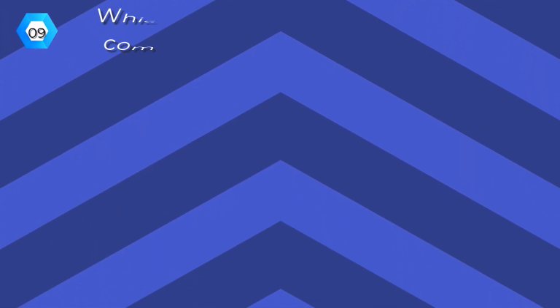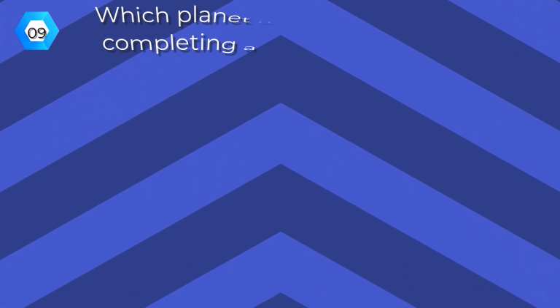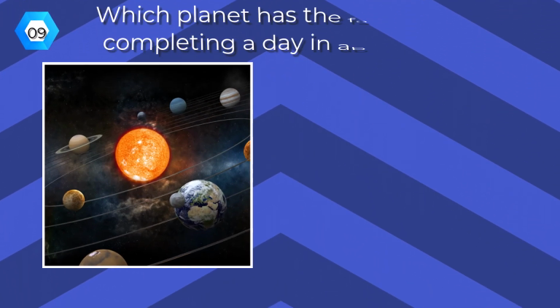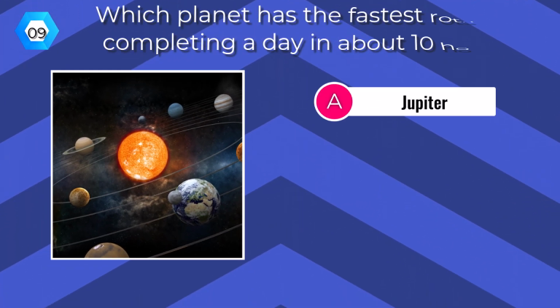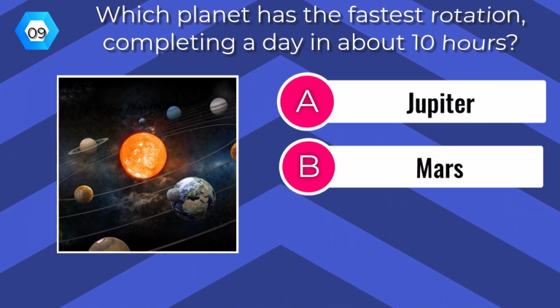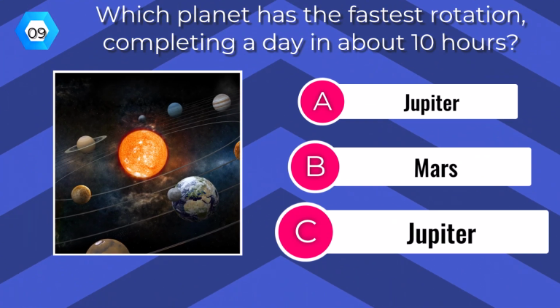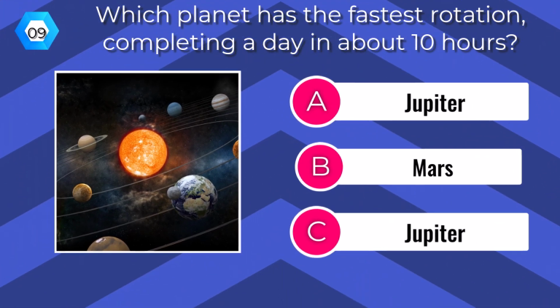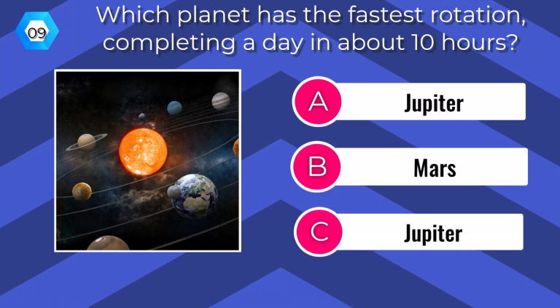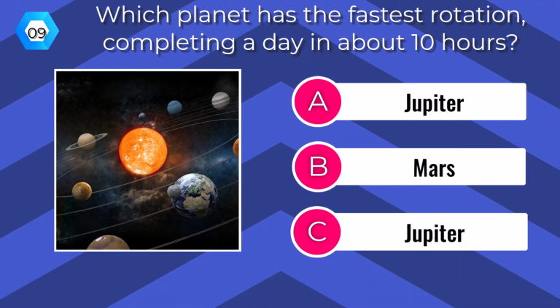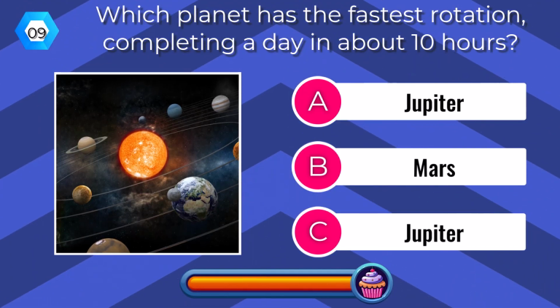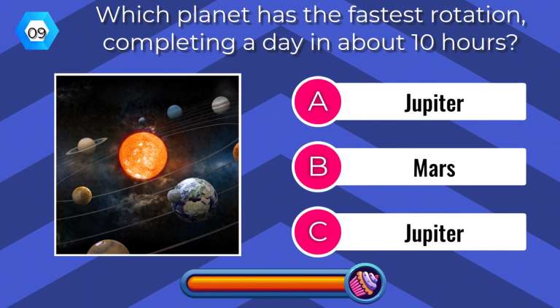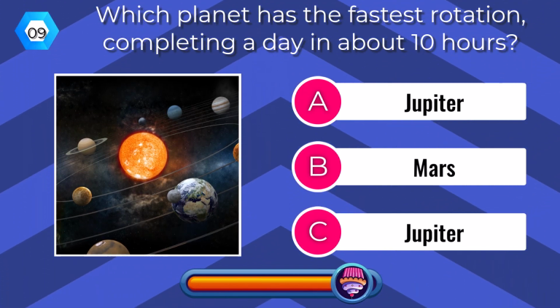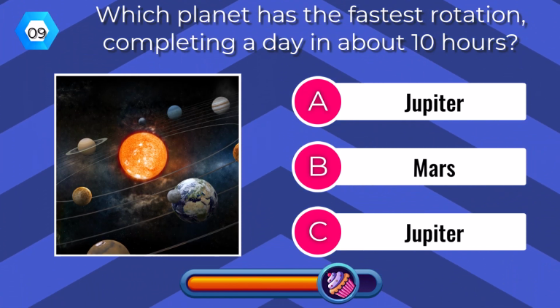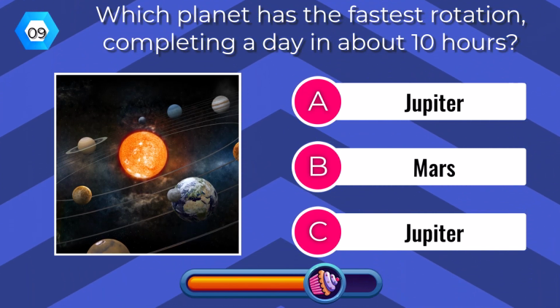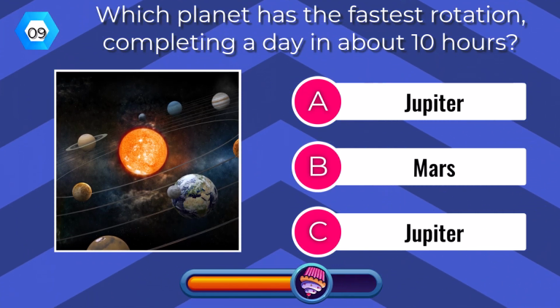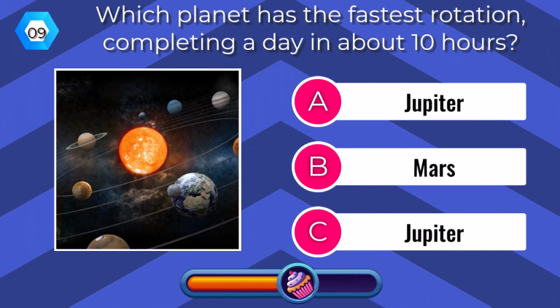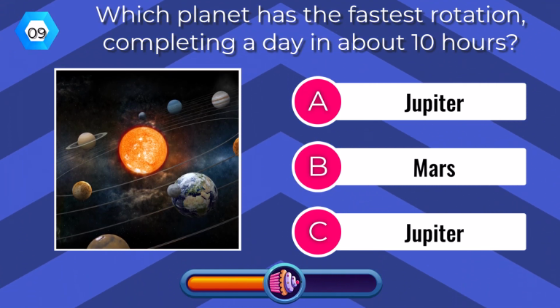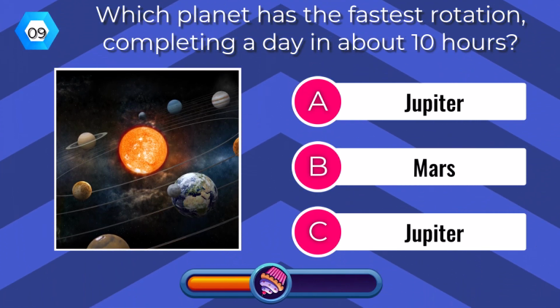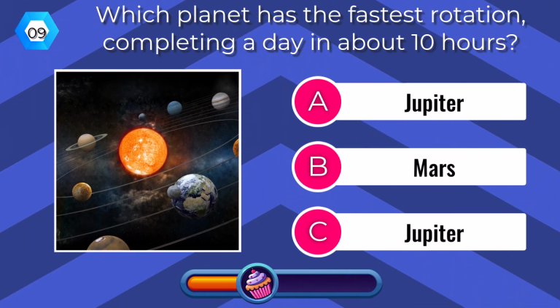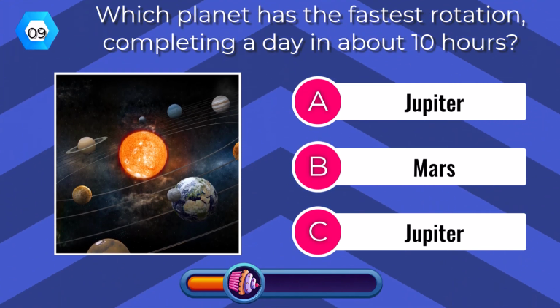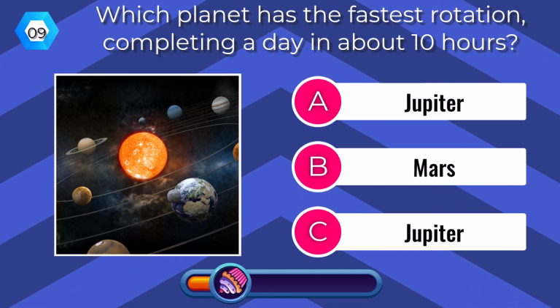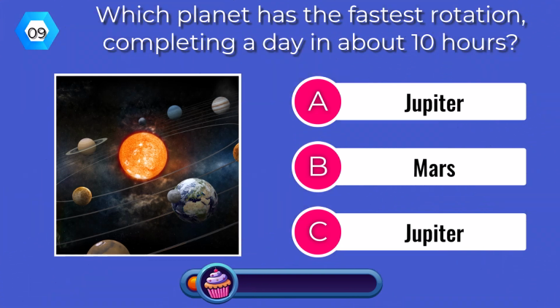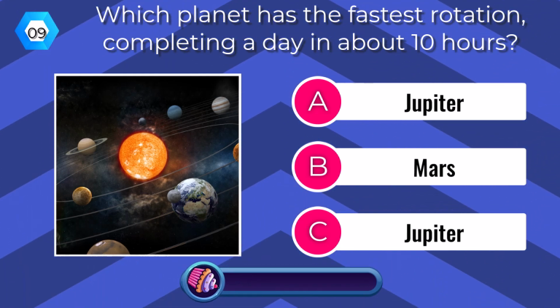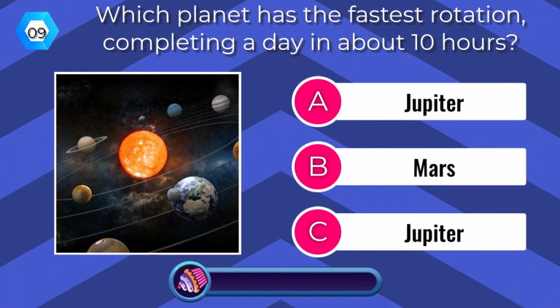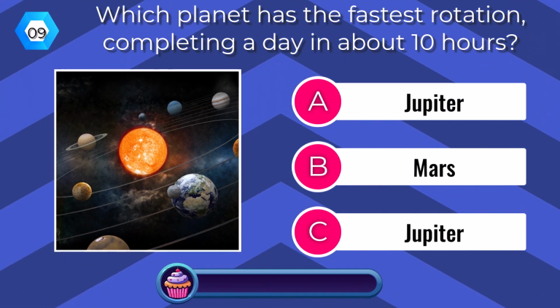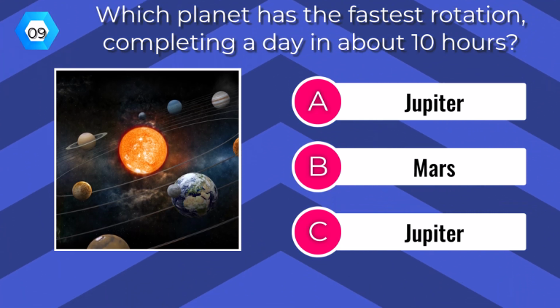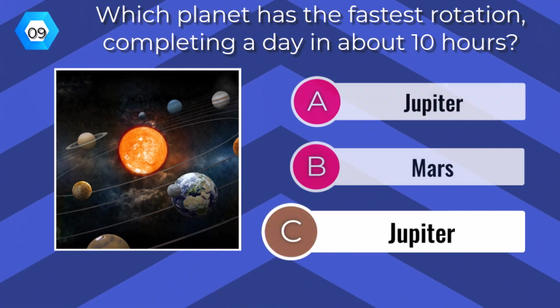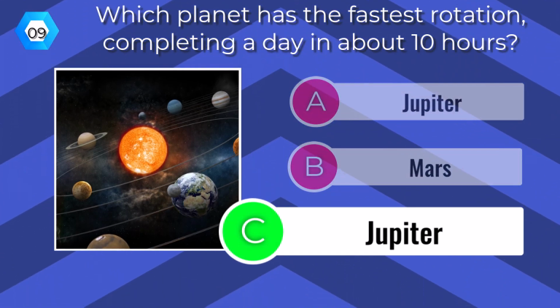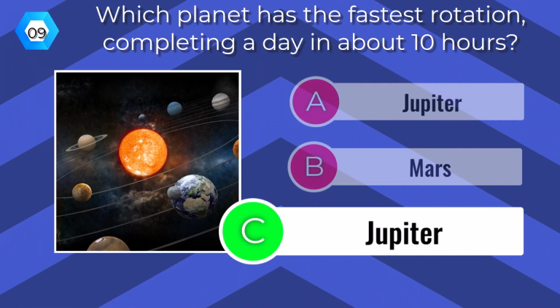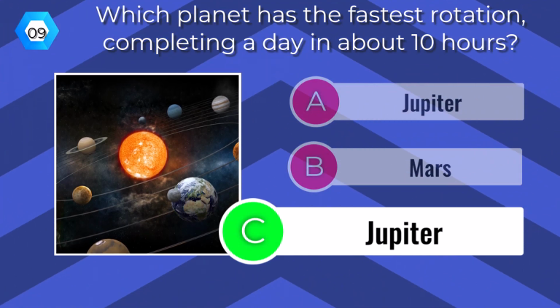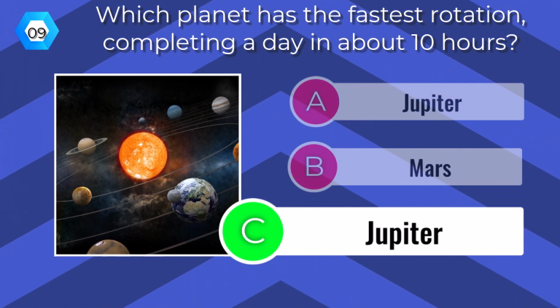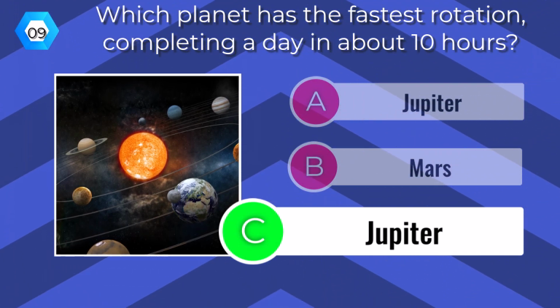Which planet has the fastest rotation, completing a day in about 10 hours? Jupiter.